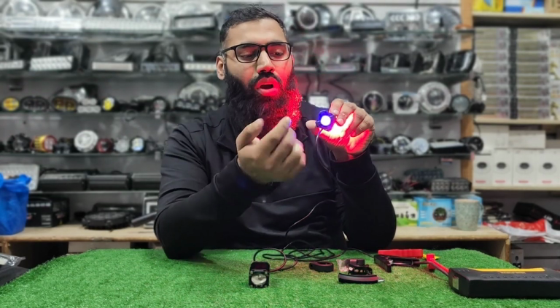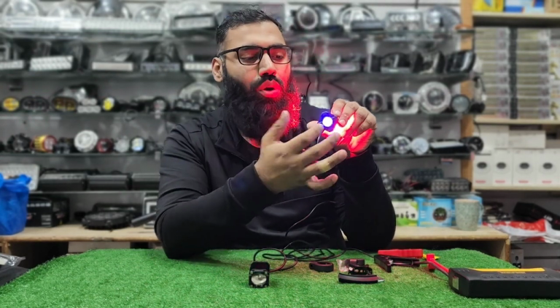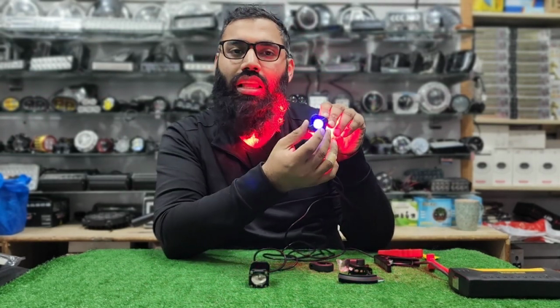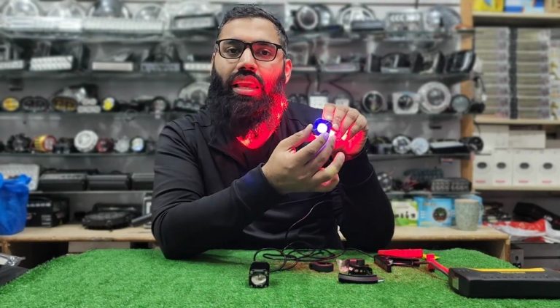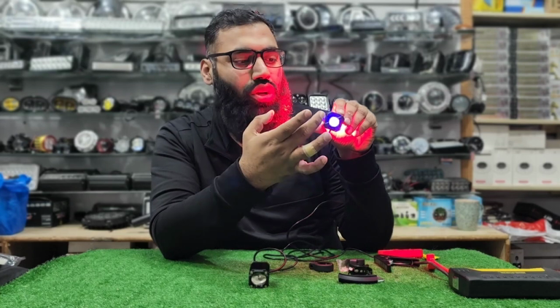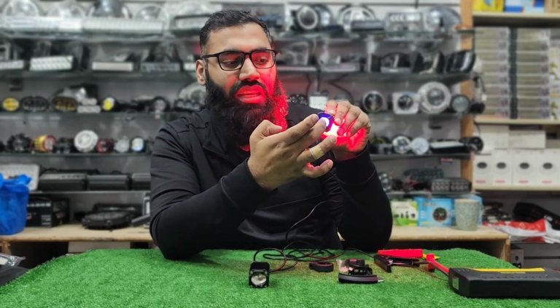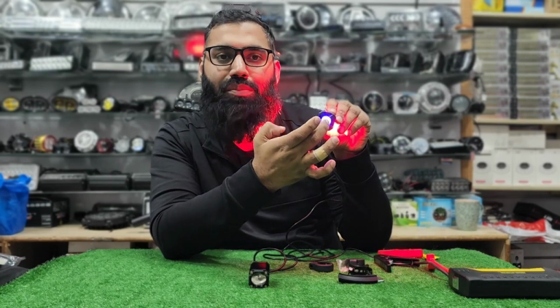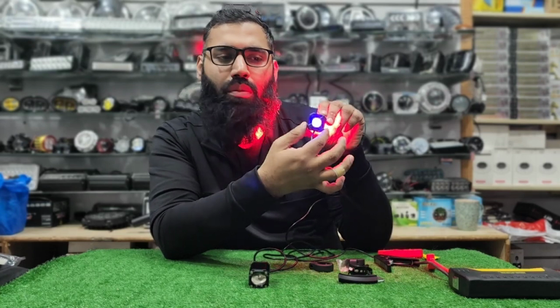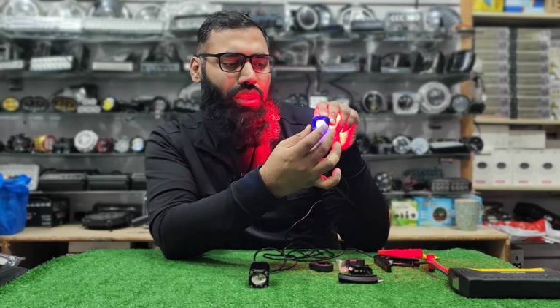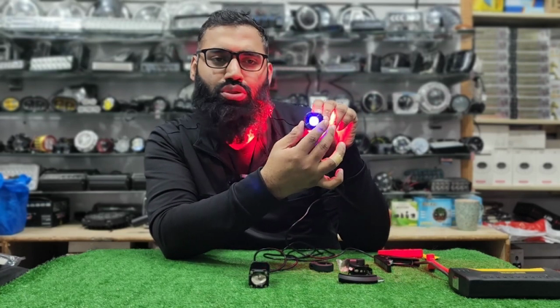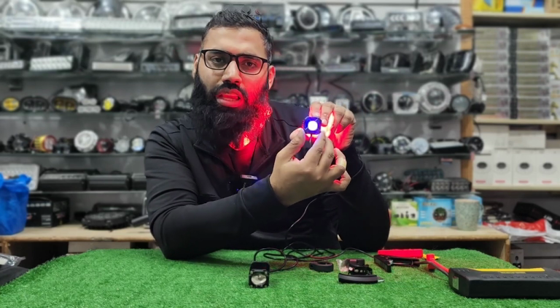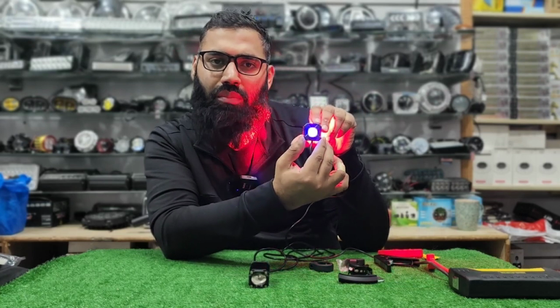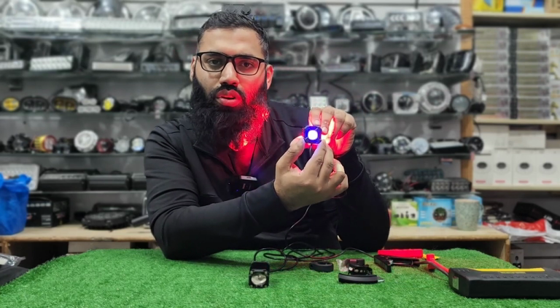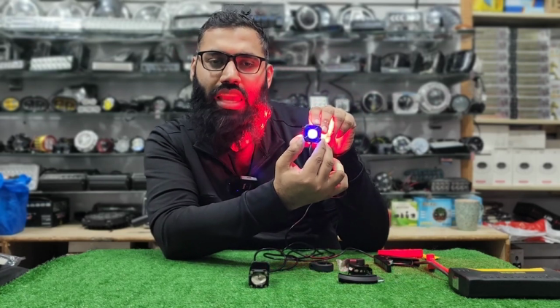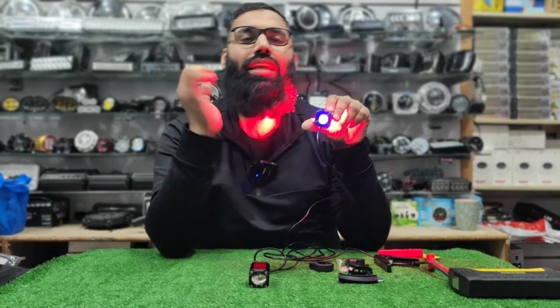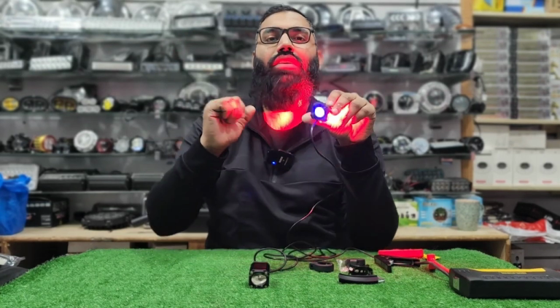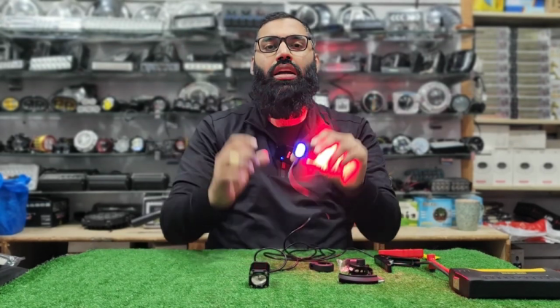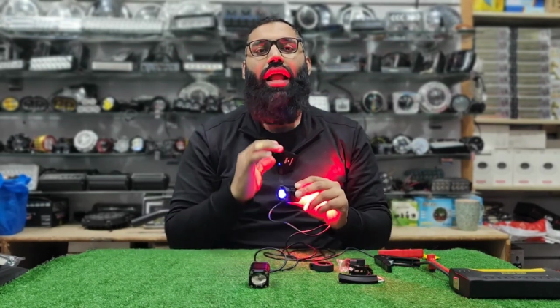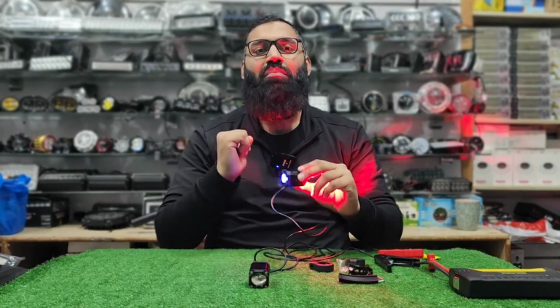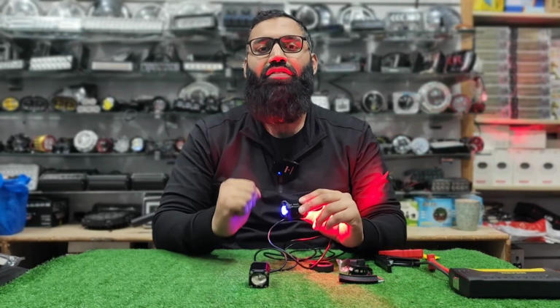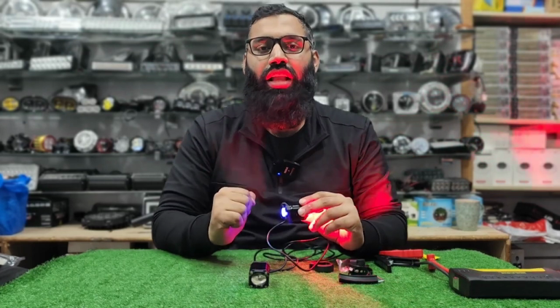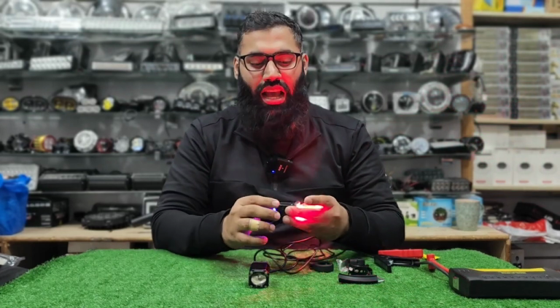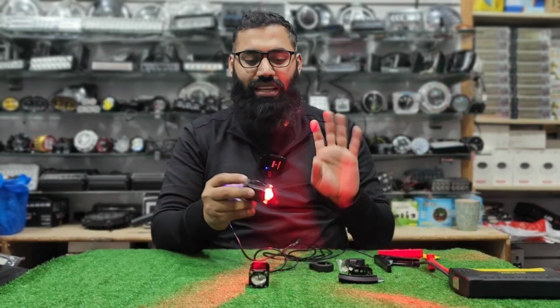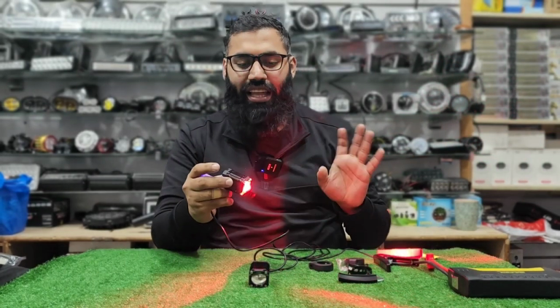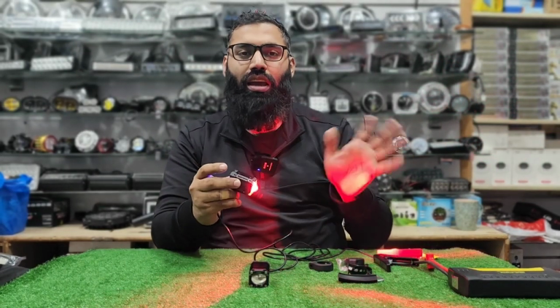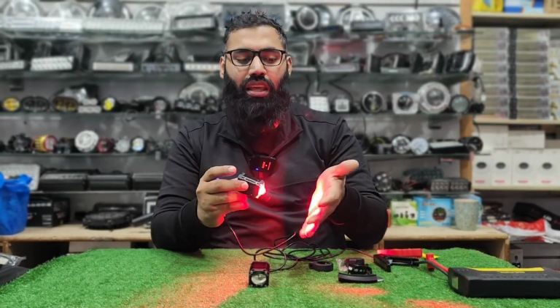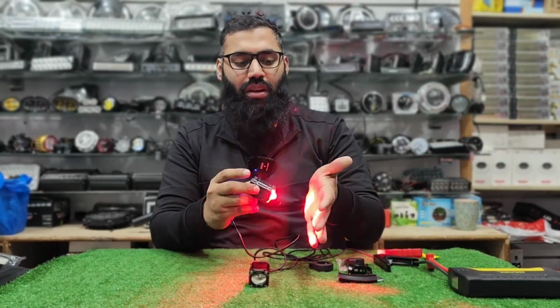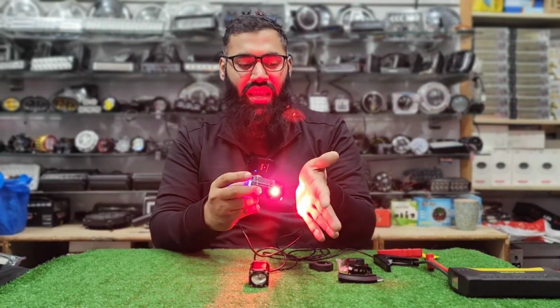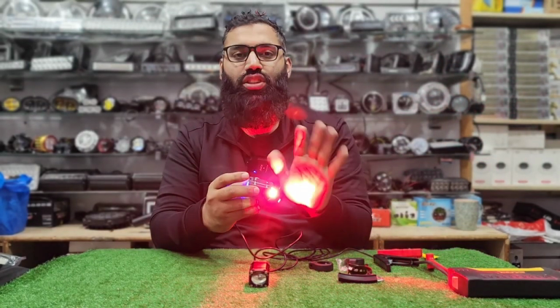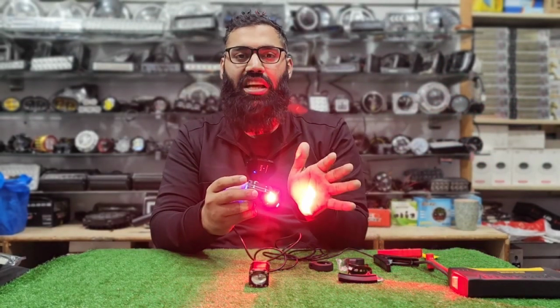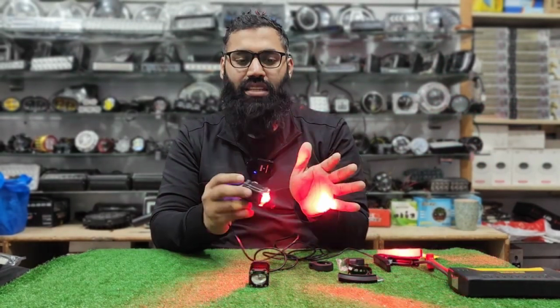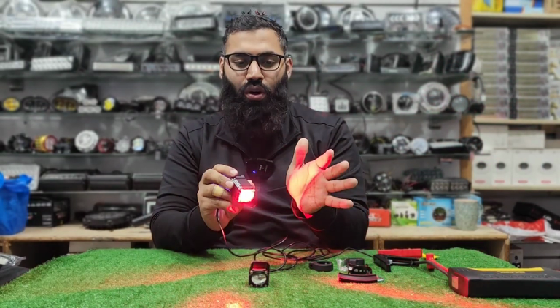There is a very beautiful light which is on the back side. This light will give you a great look. This is a multifunction light — you will see that in parking mode, this red DRL will be on.